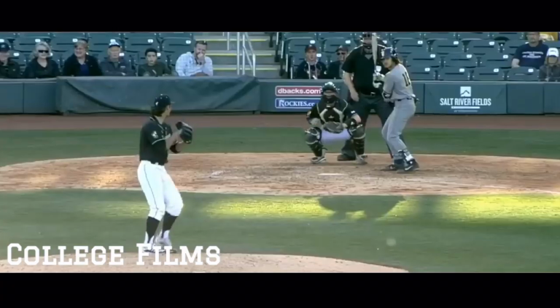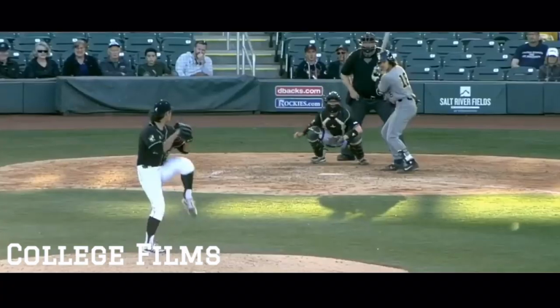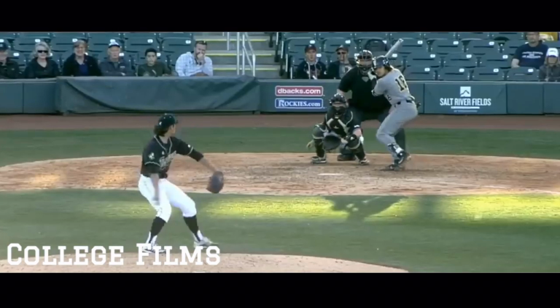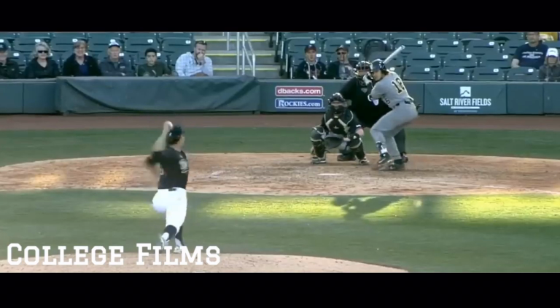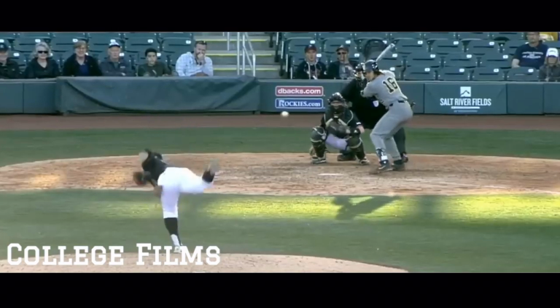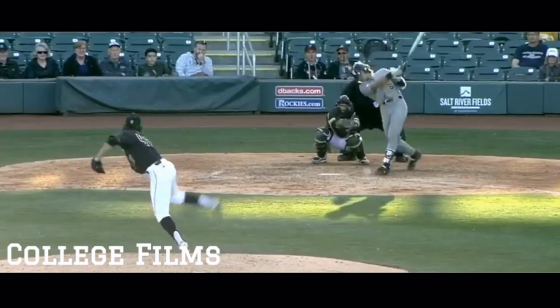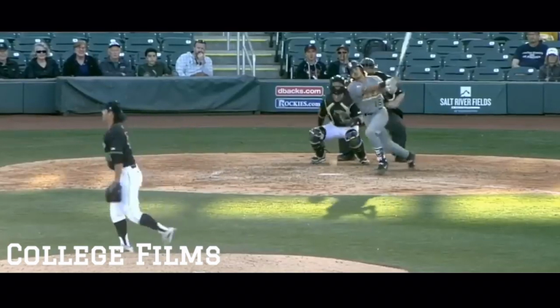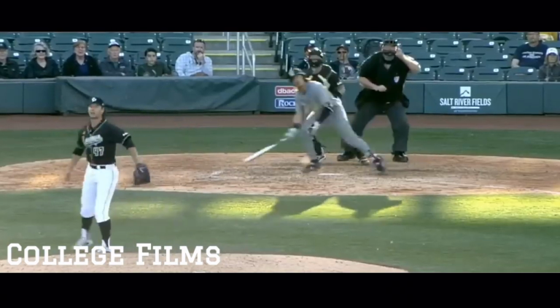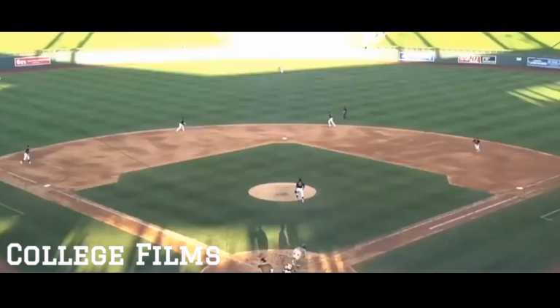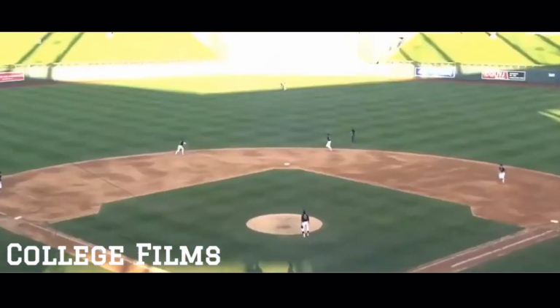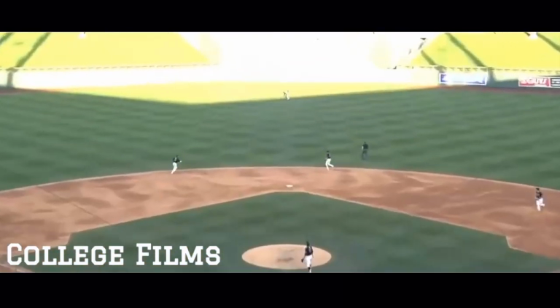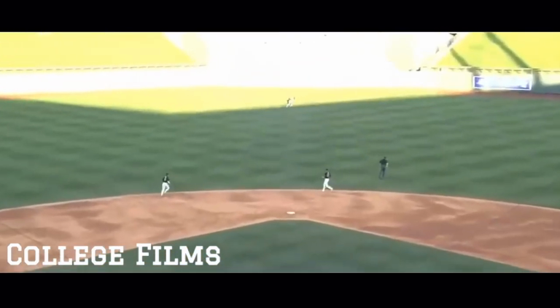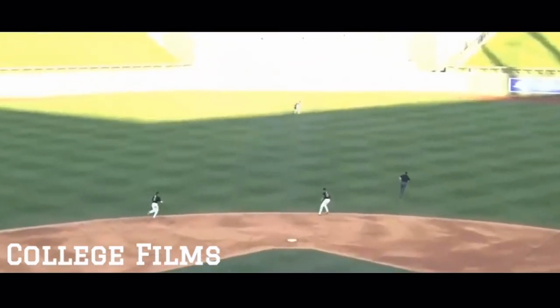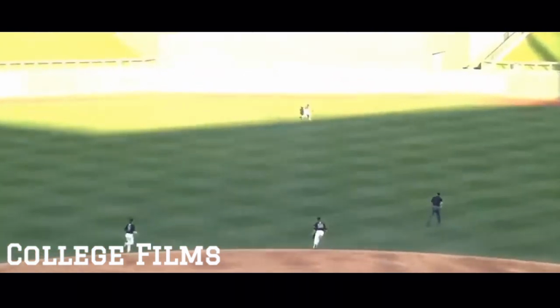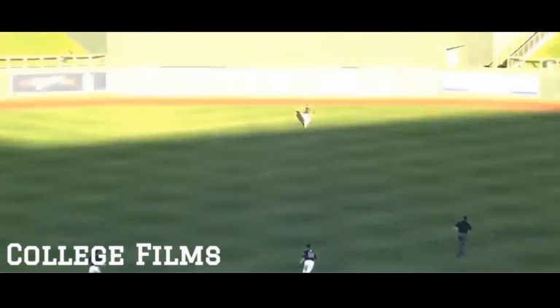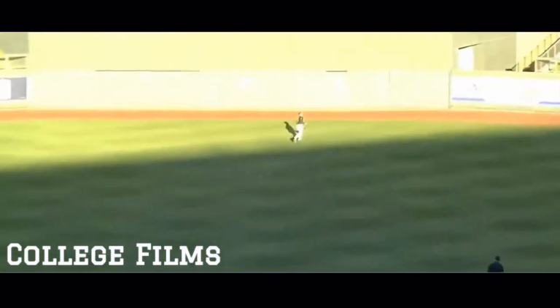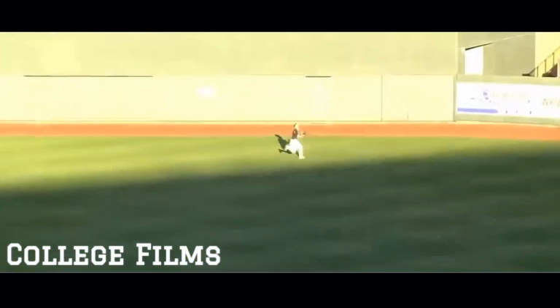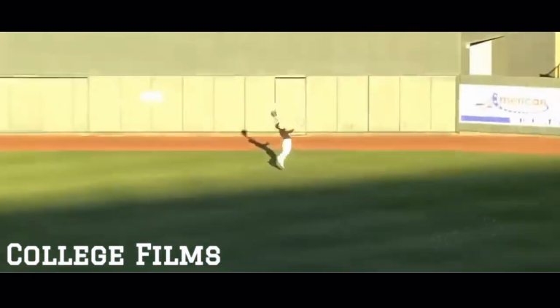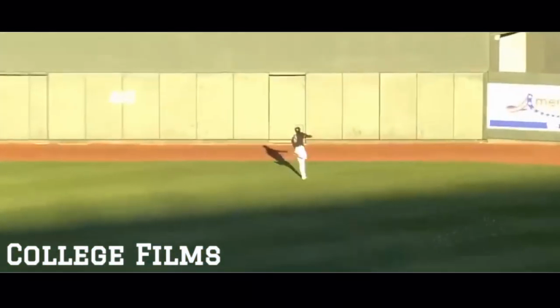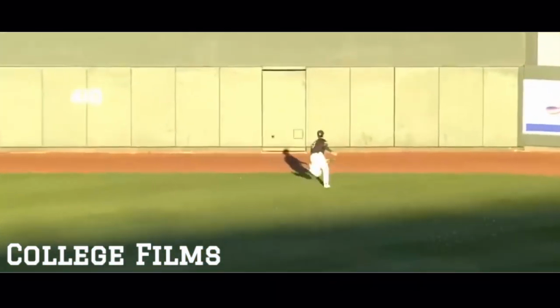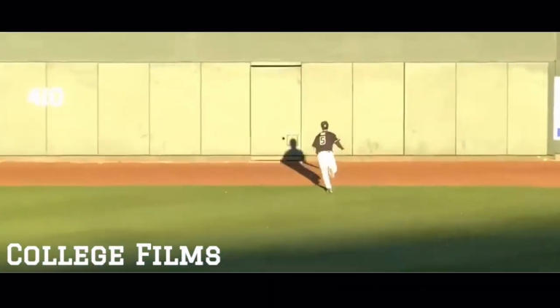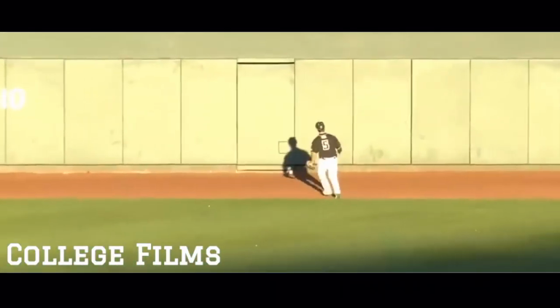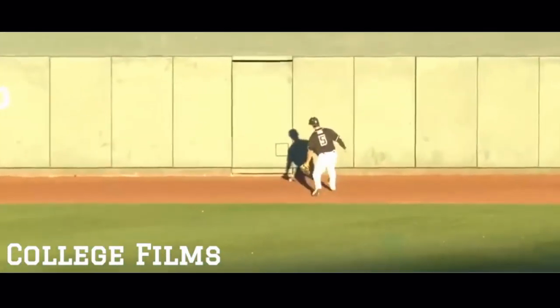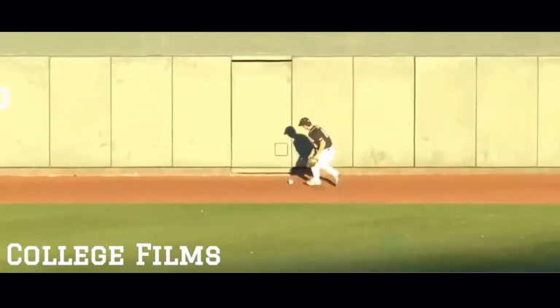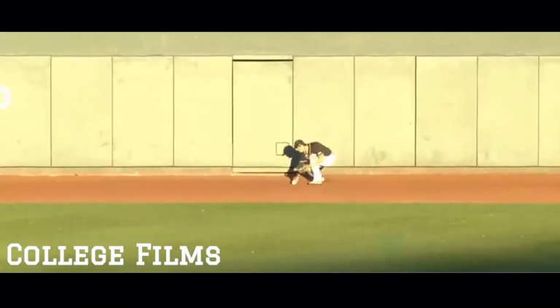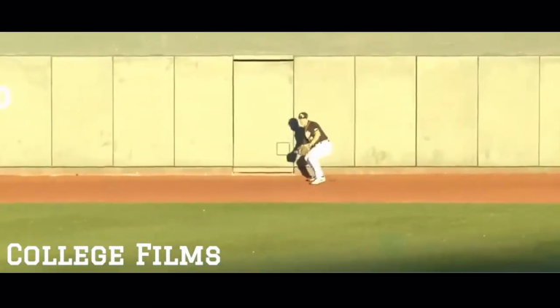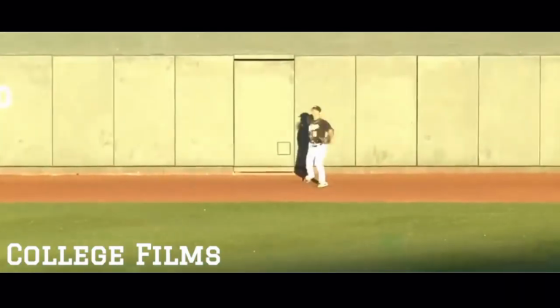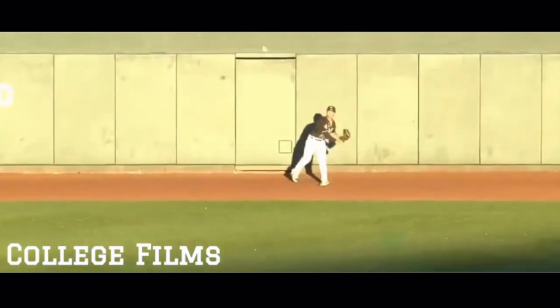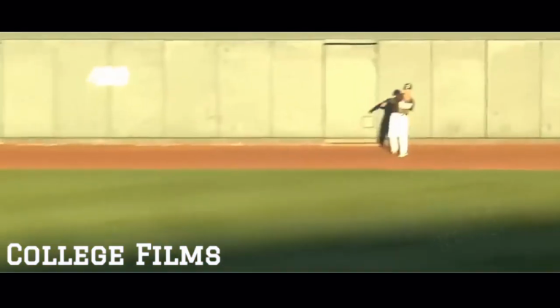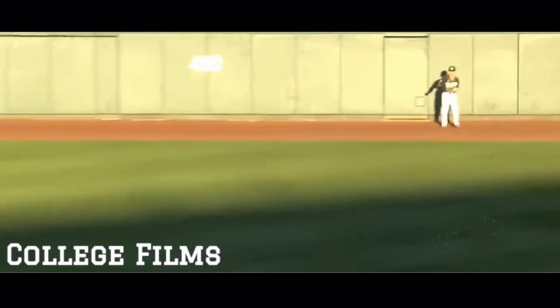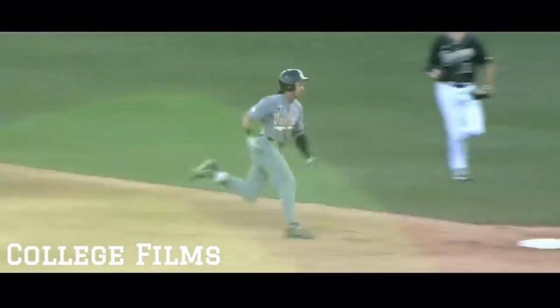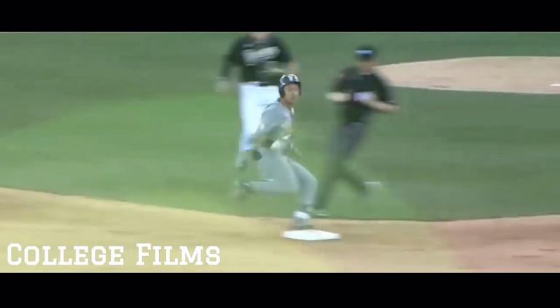3-2. Center field. Well struck. Over his head. Off the wall. Beasley lost it in the sun.